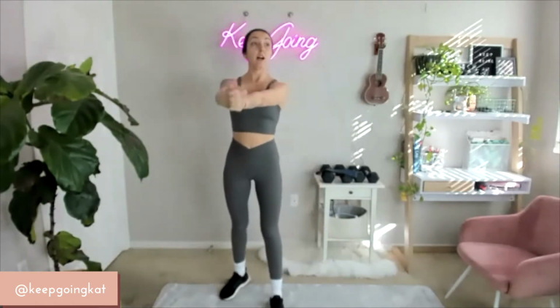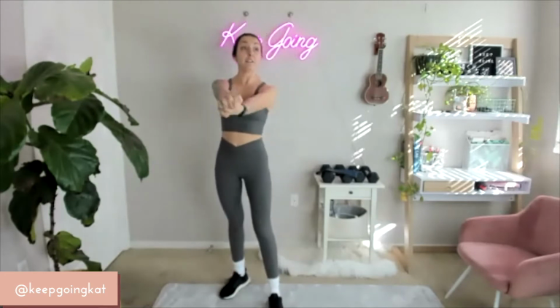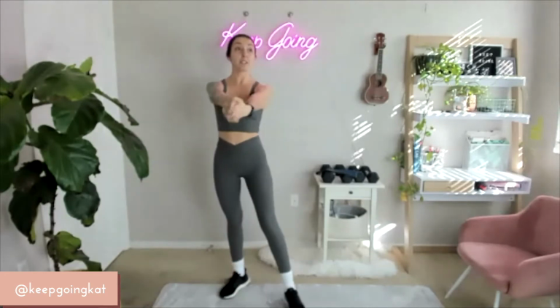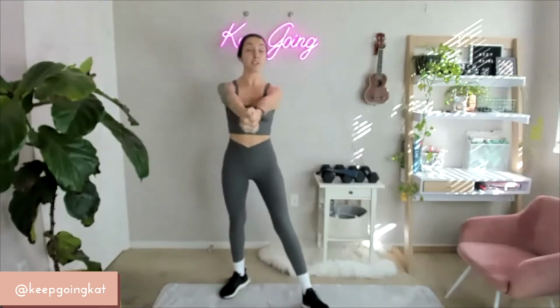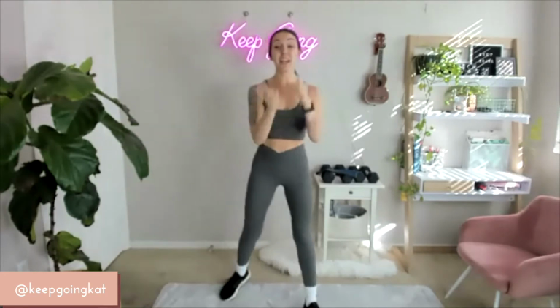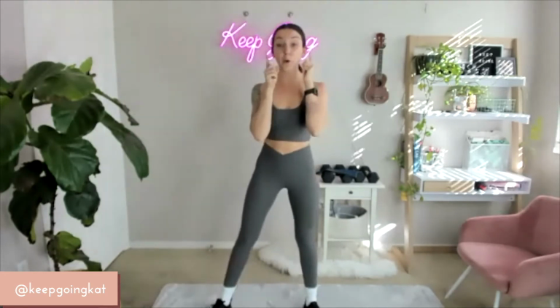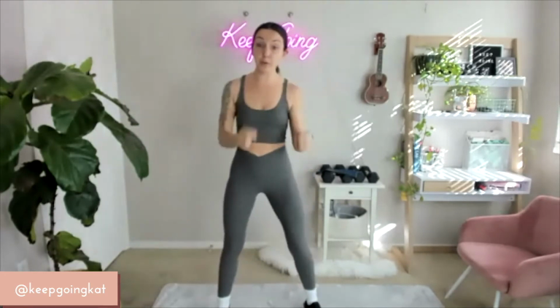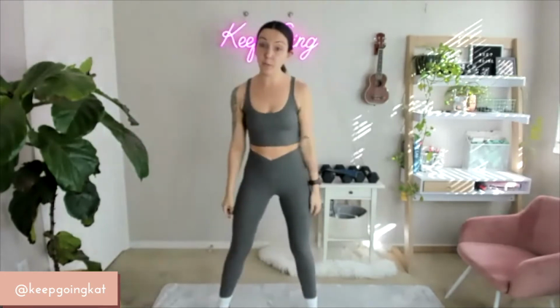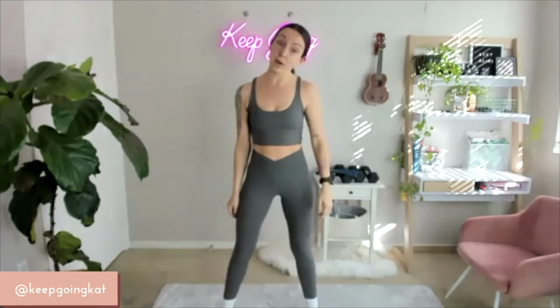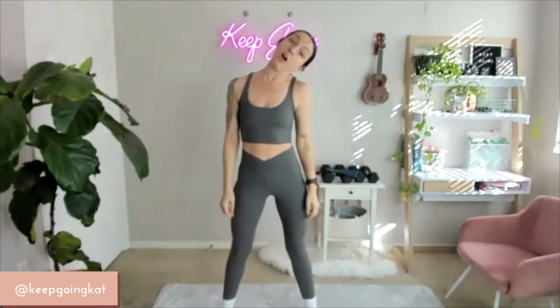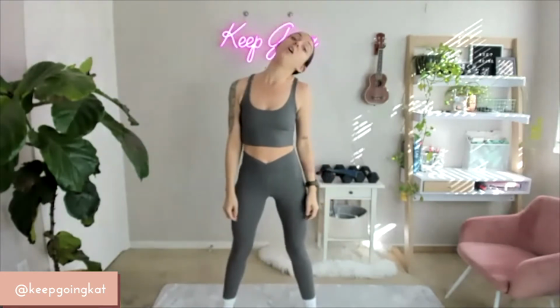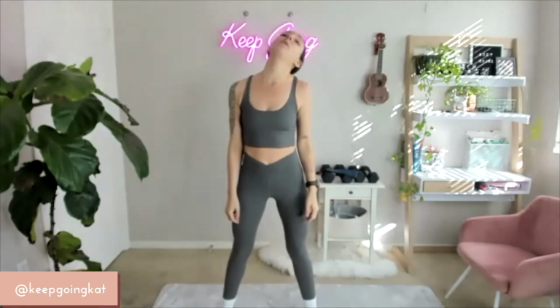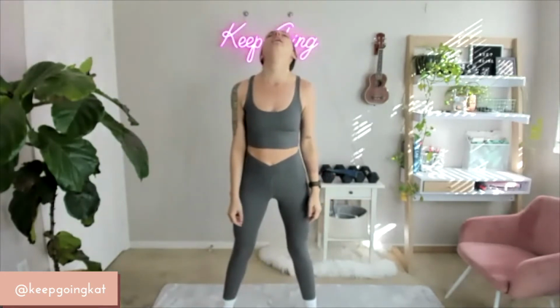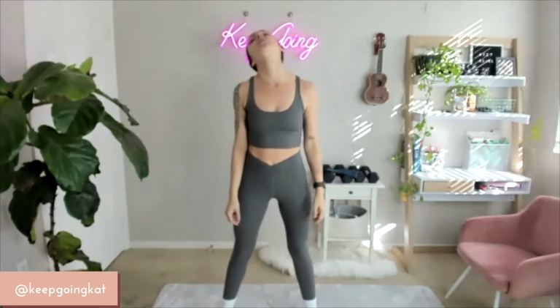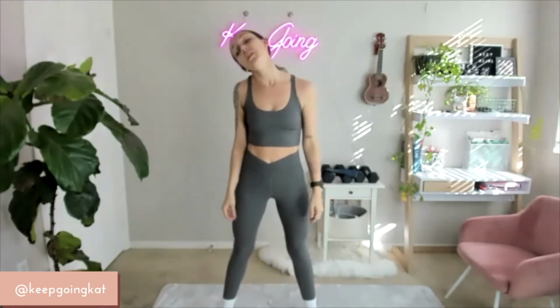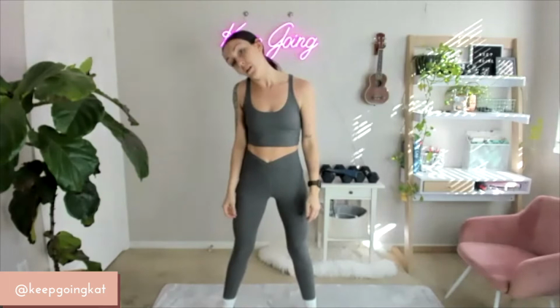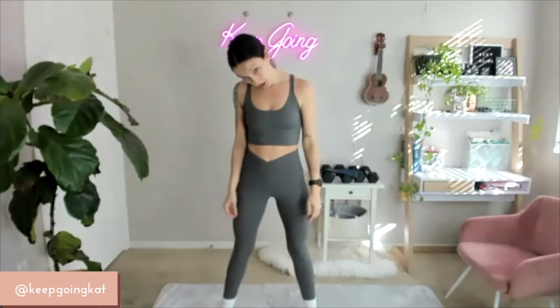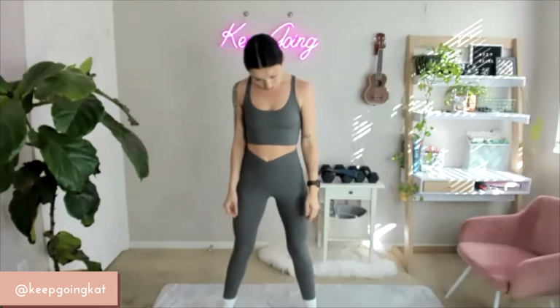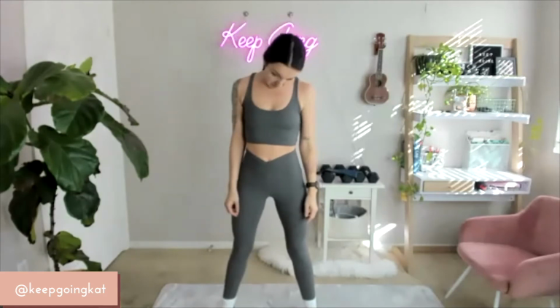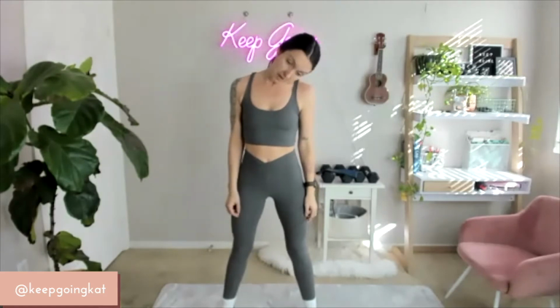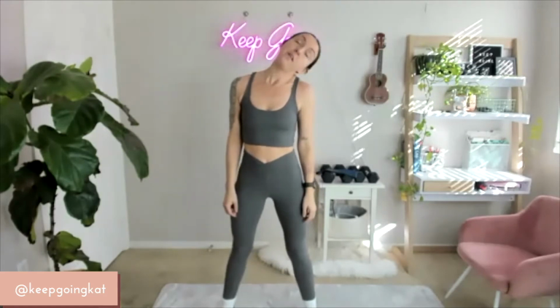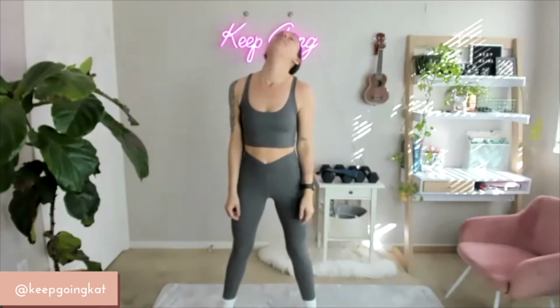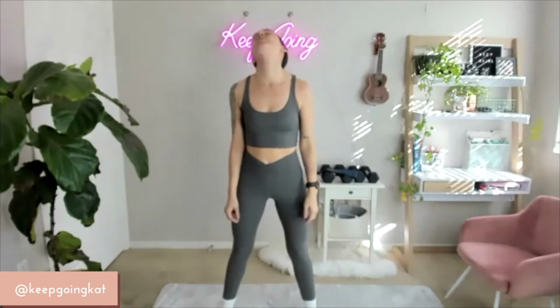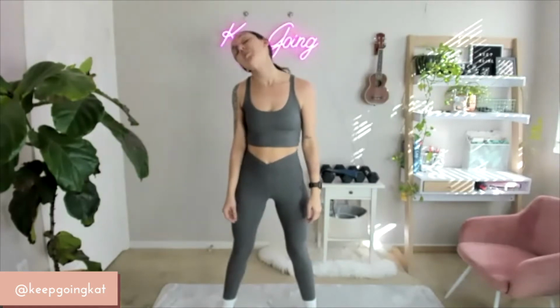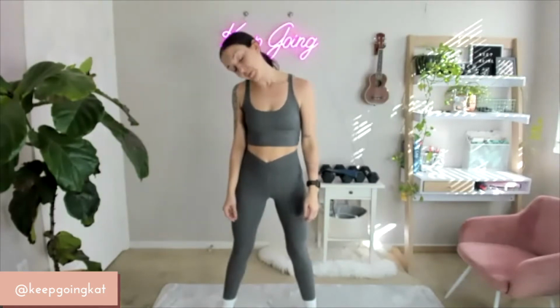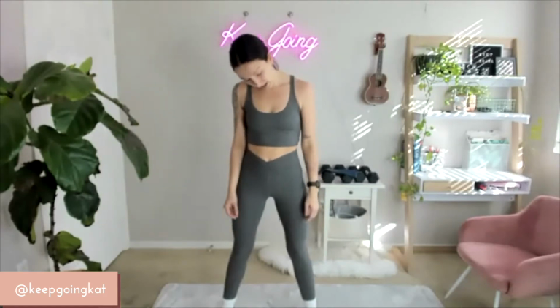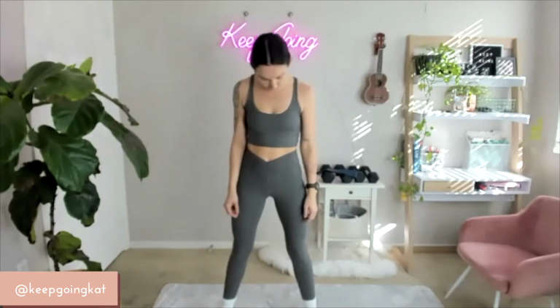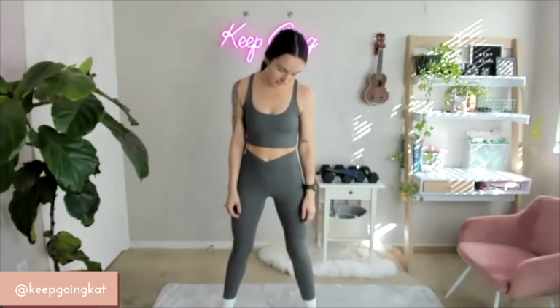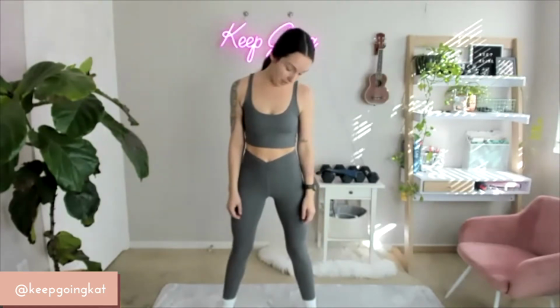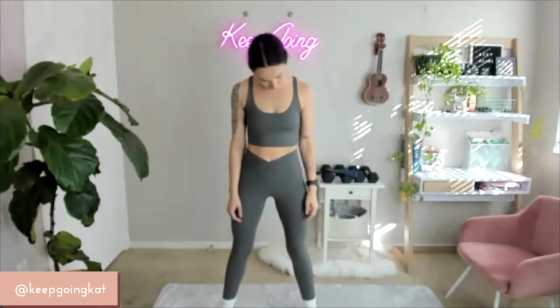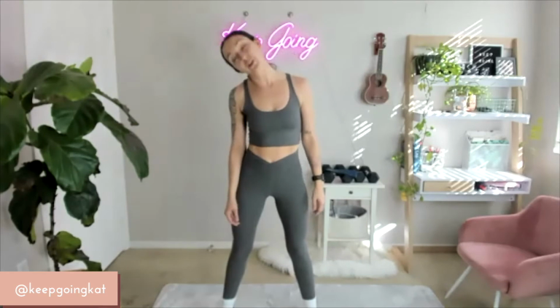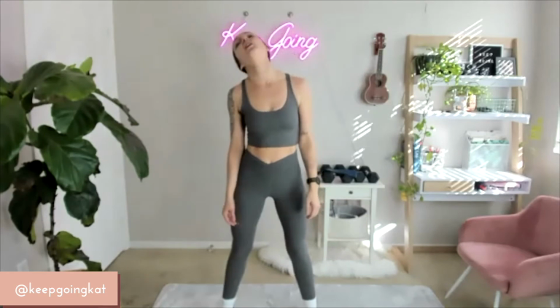Now from here, let's move into a neck roll — three going one way, all the way around, and three going the other. Make it feel good.